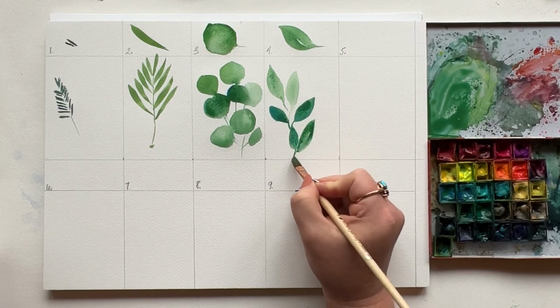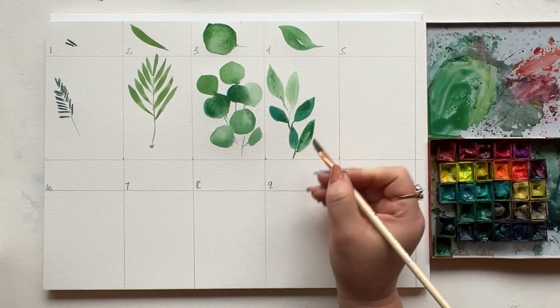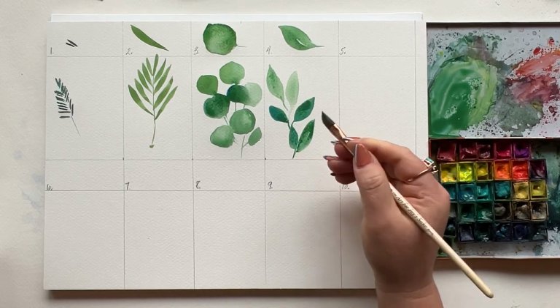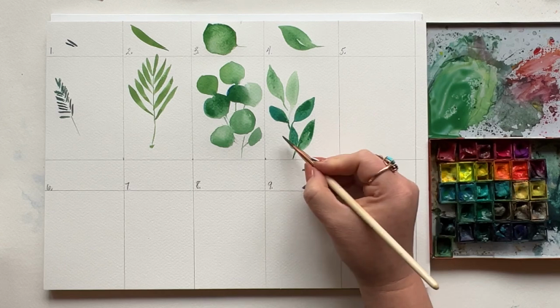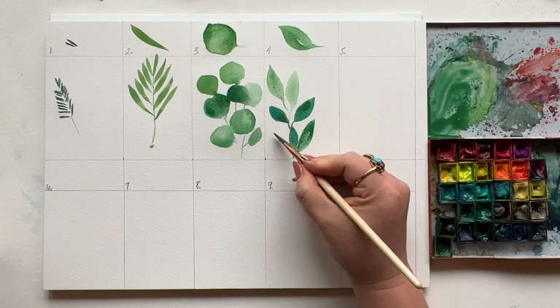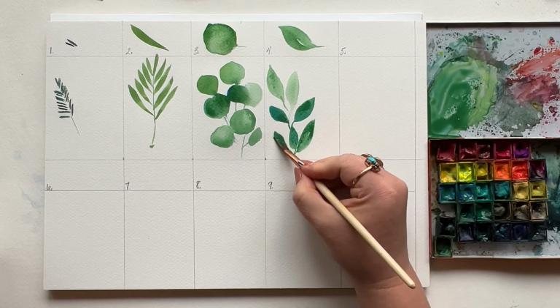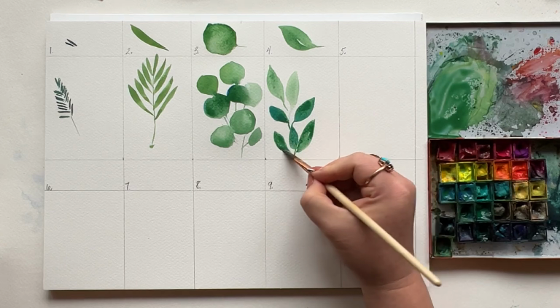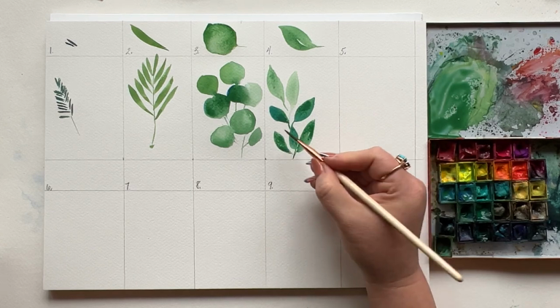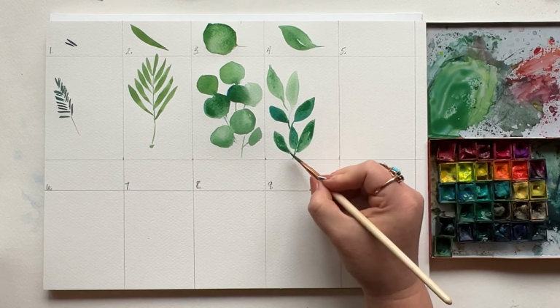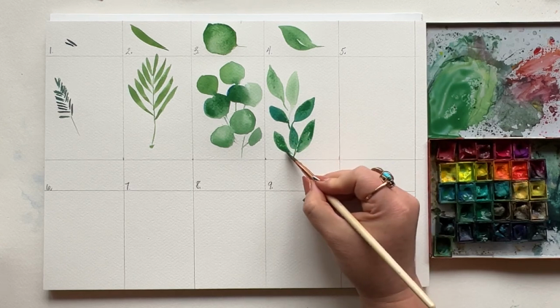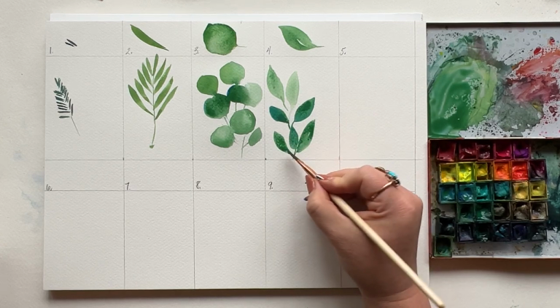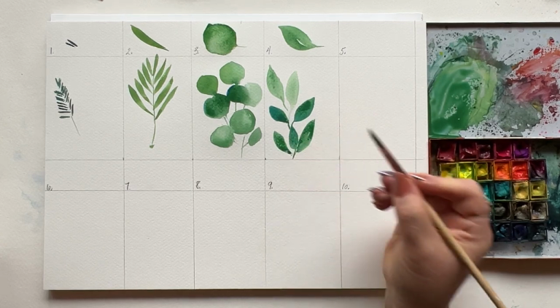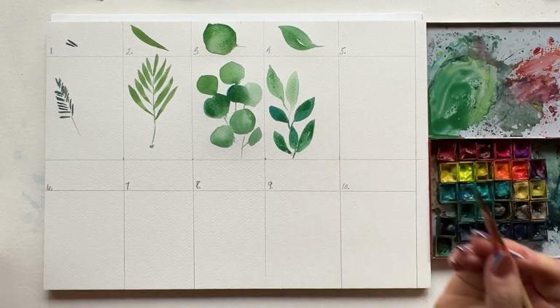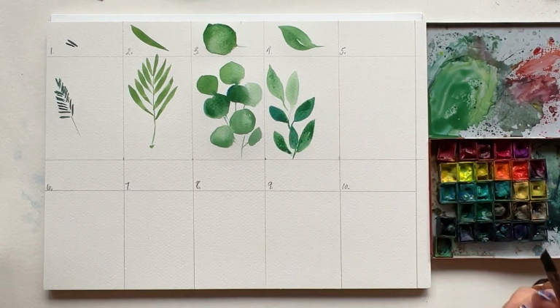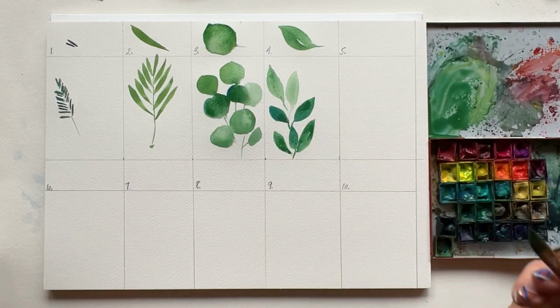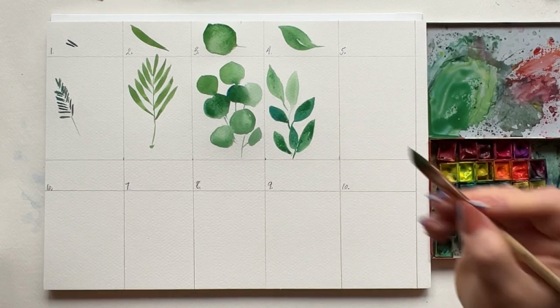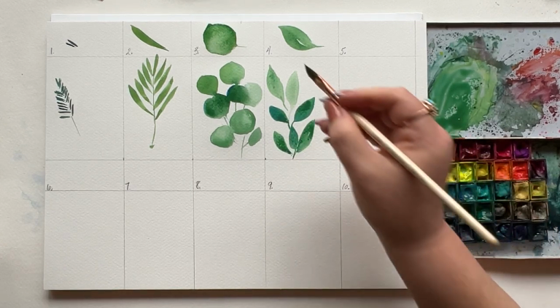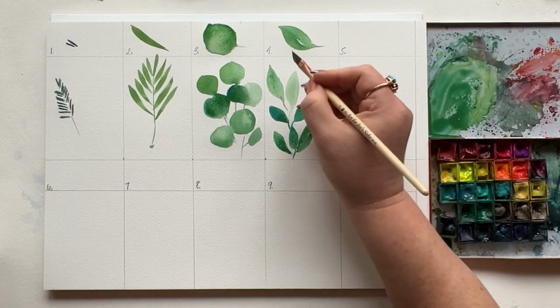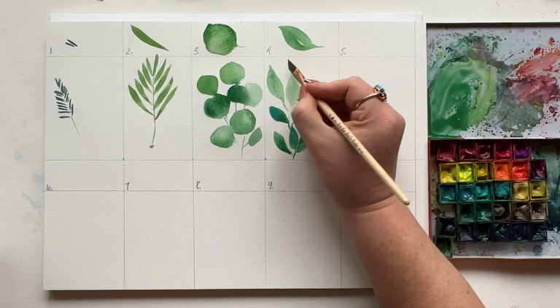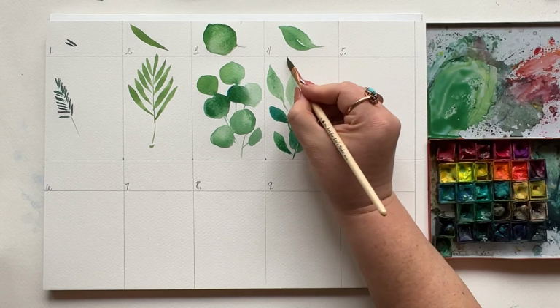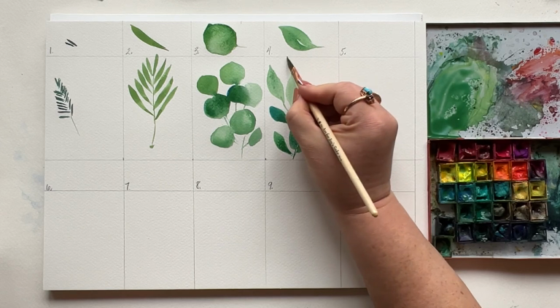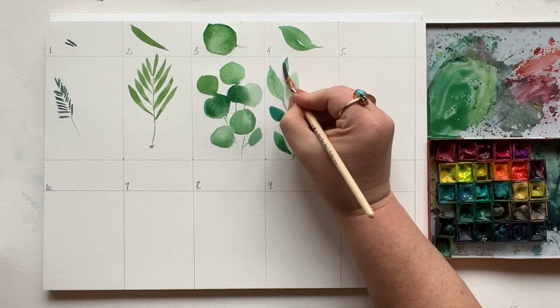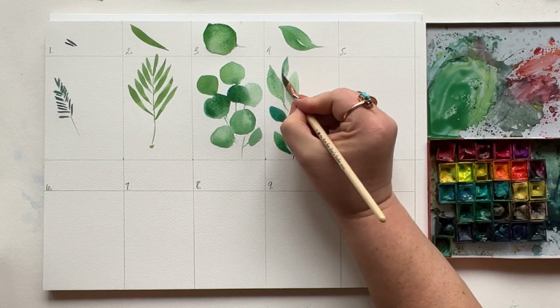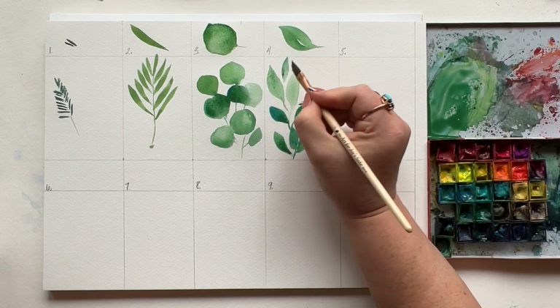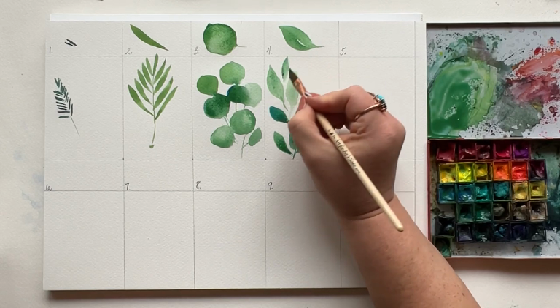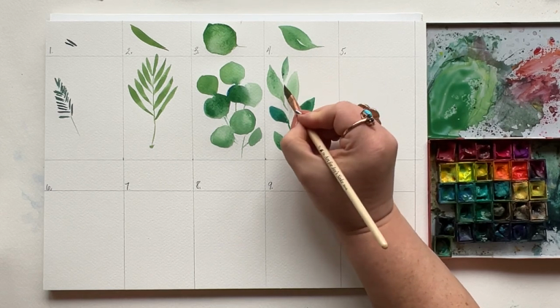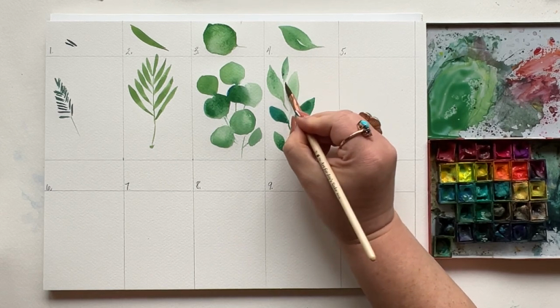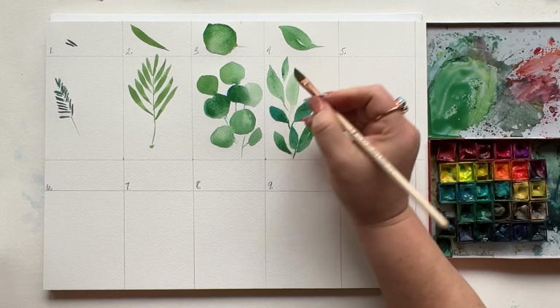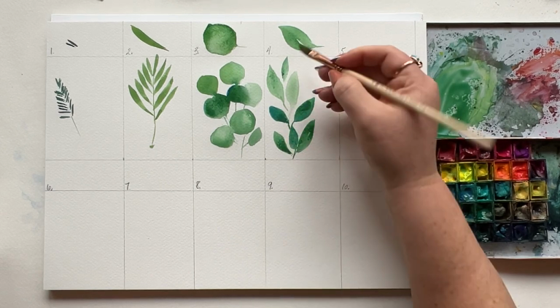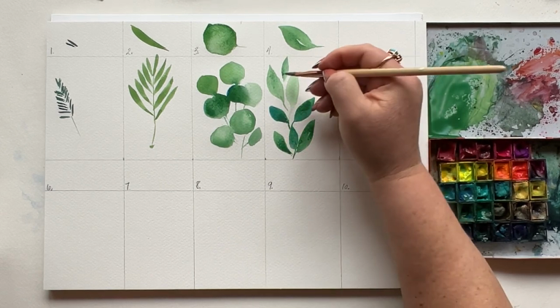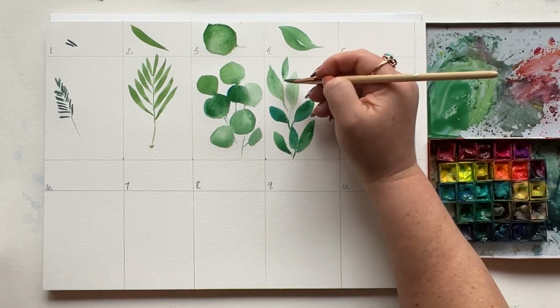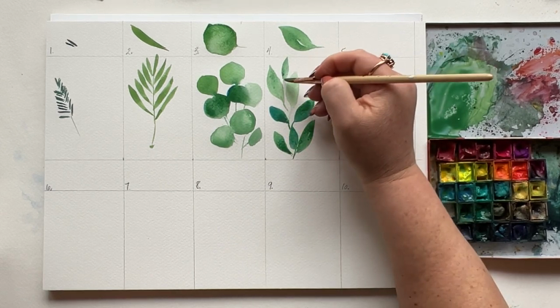Press, drag, and lift once for a skinnier leaf. Mirror the press, drag, and lift for a thicker leaf. You can even leave a little tiny bit of white space in between — it adds just a little something.